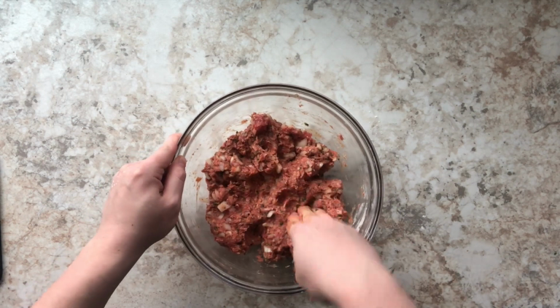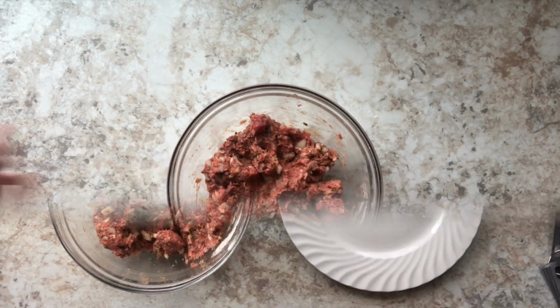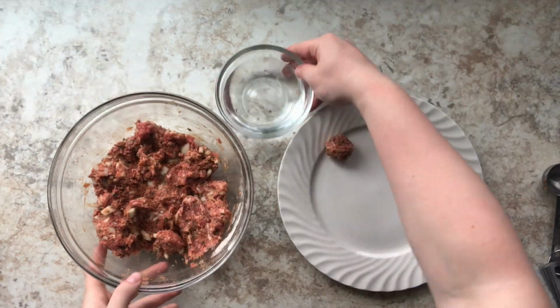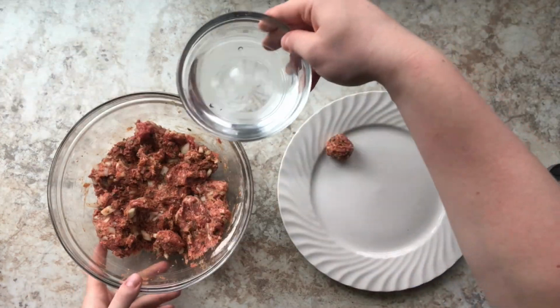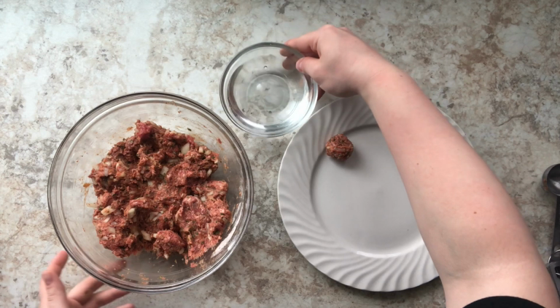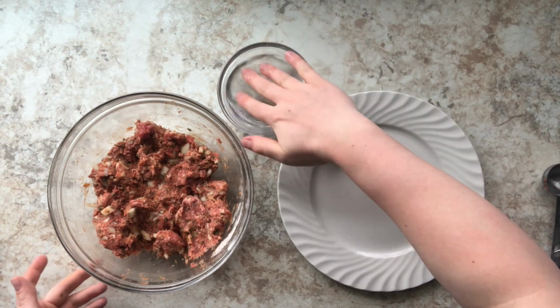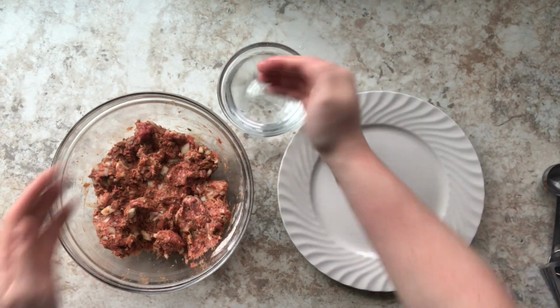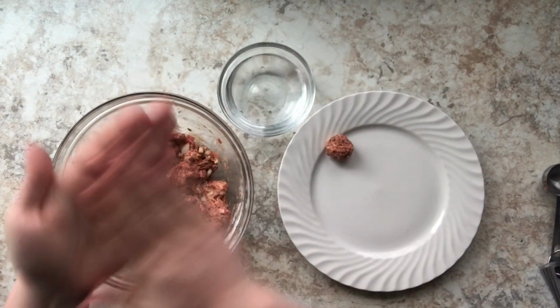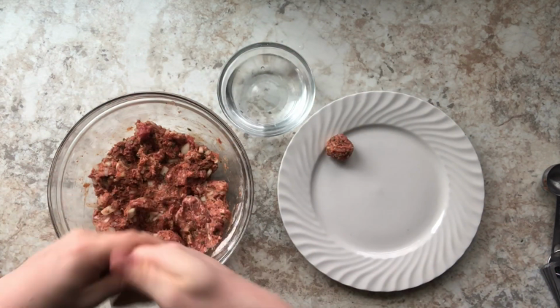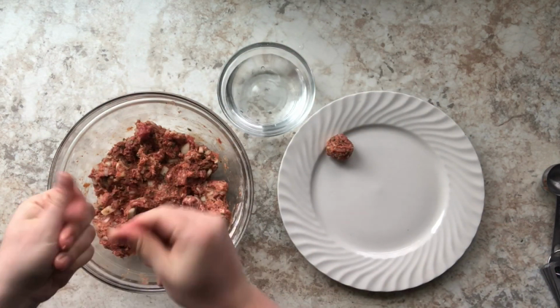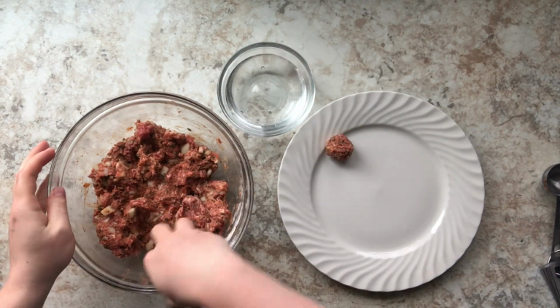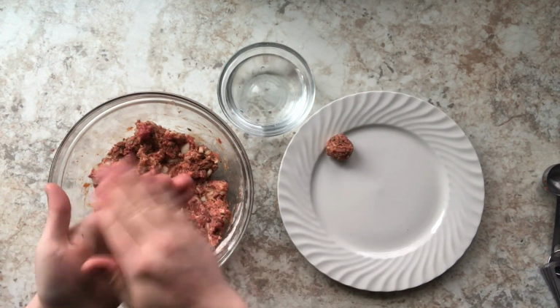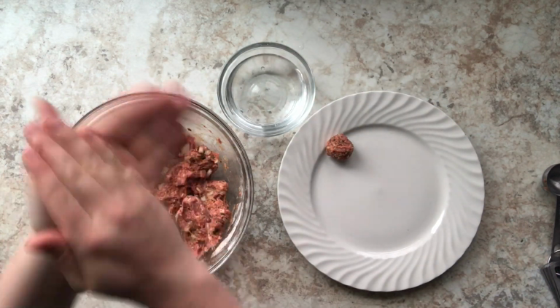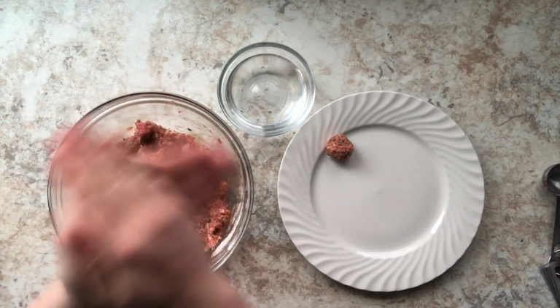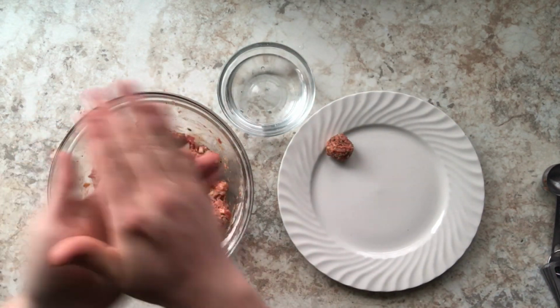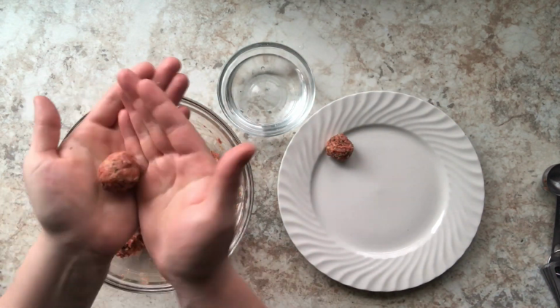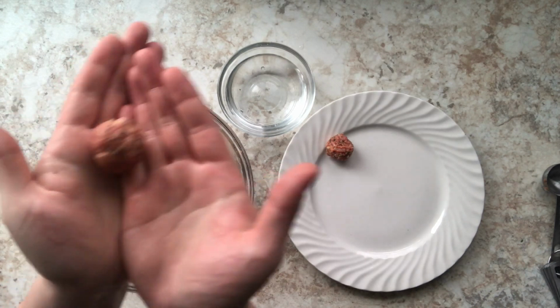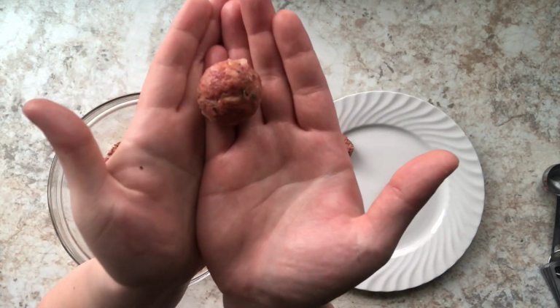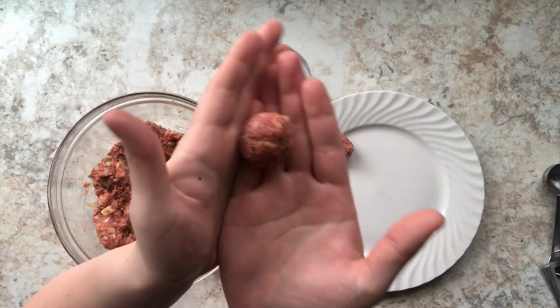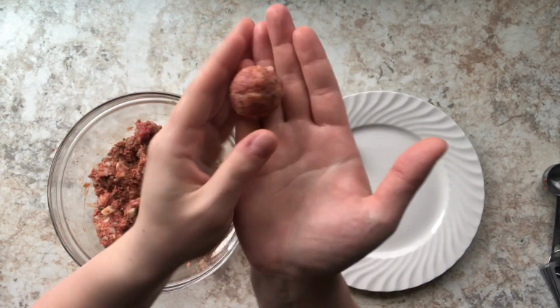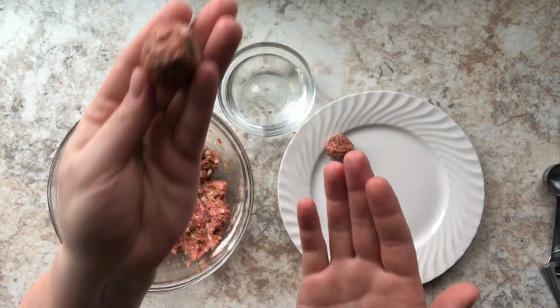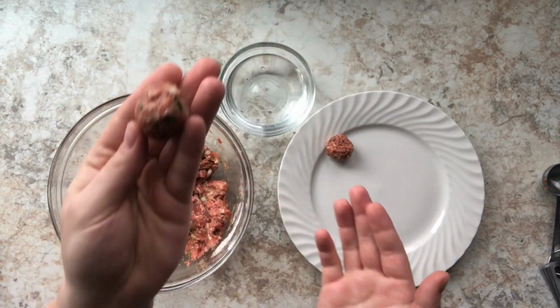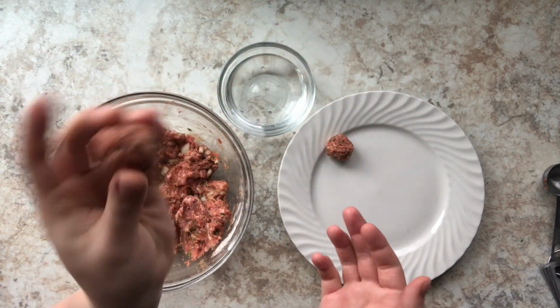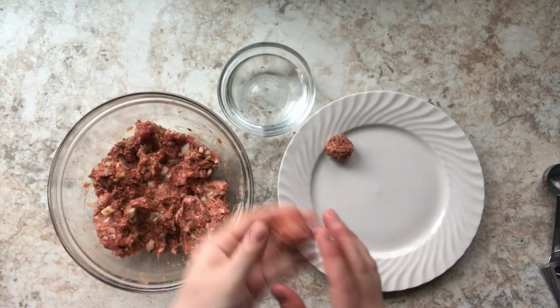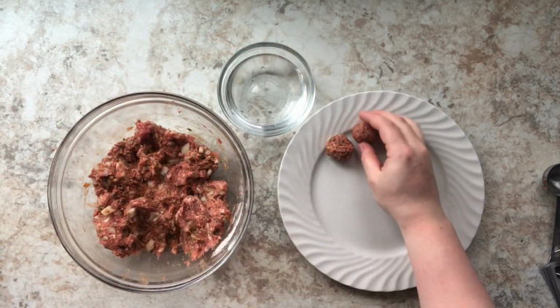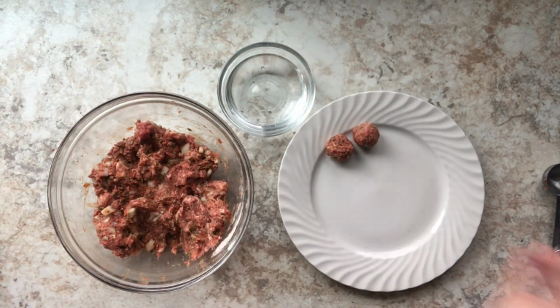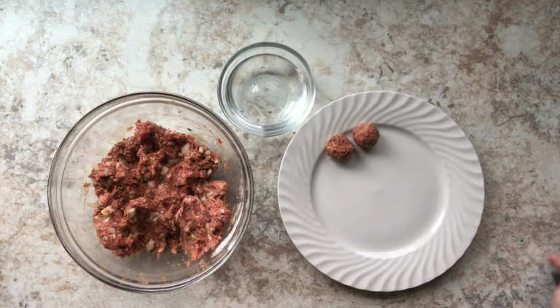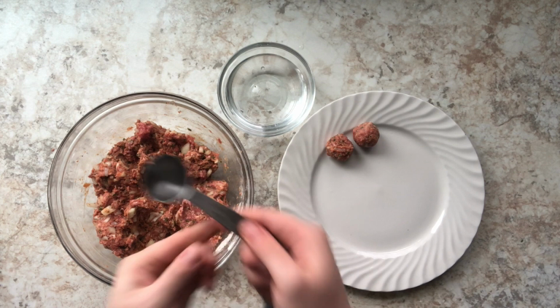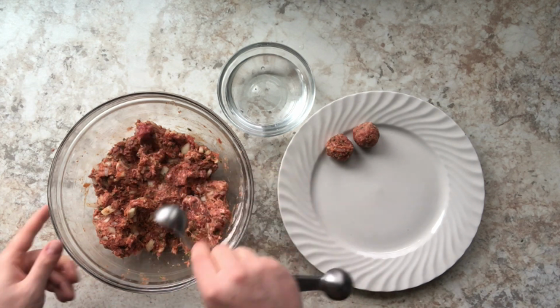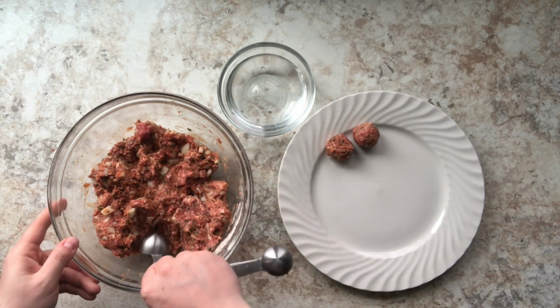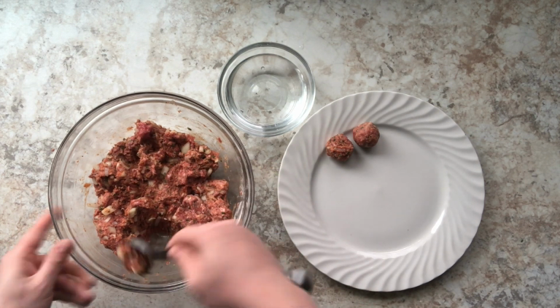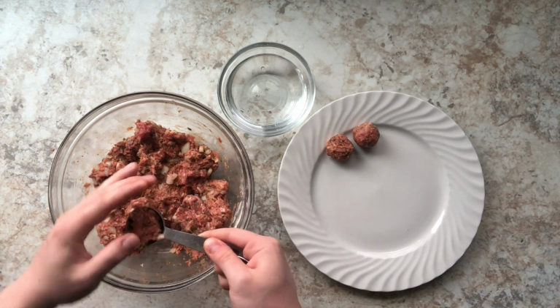Here I have a bowl of water — just dipping my hands in there — and that's going to prevent the meat from sticking to my hands. I'm just going to form these tiny little meatballs. I like to make them bite-sized. If you want to be more precise, you can take a tablespoon, fill it to the top.